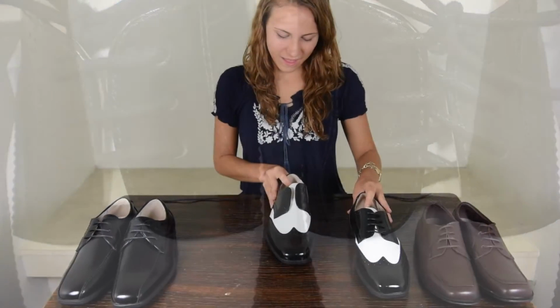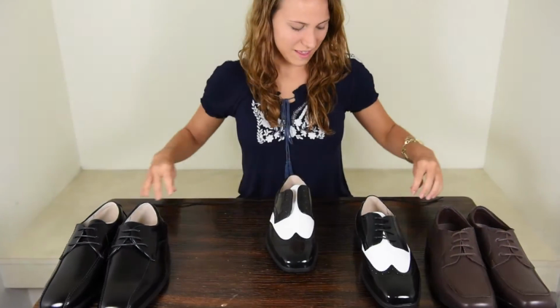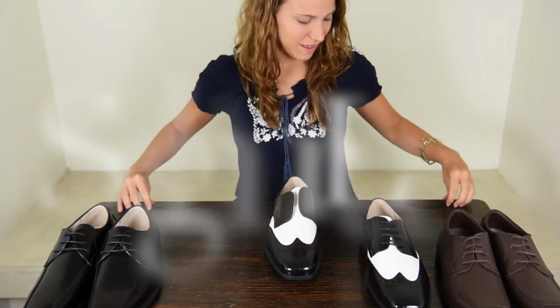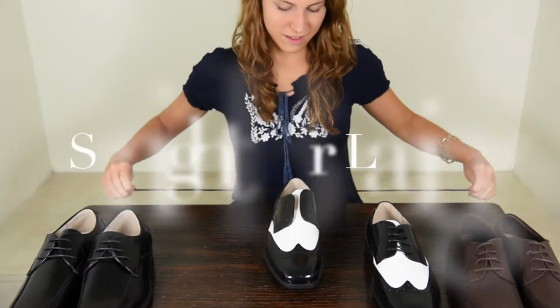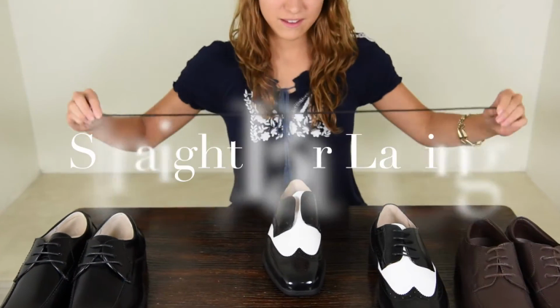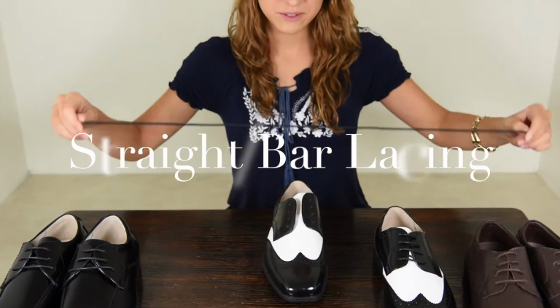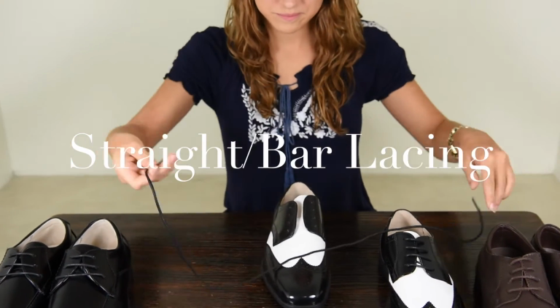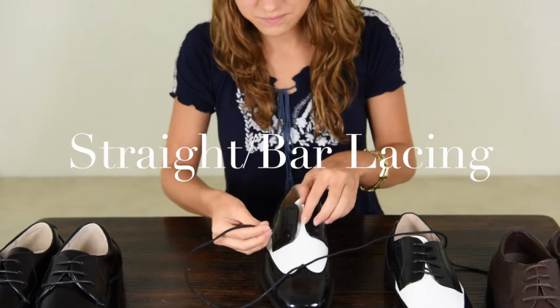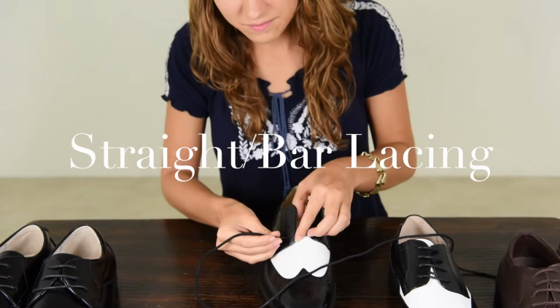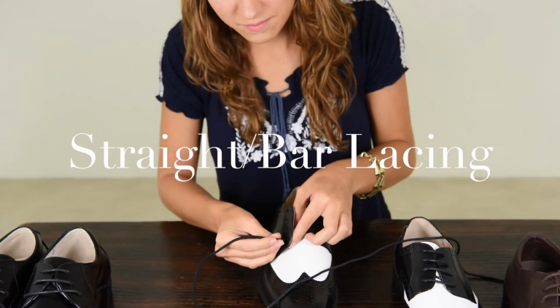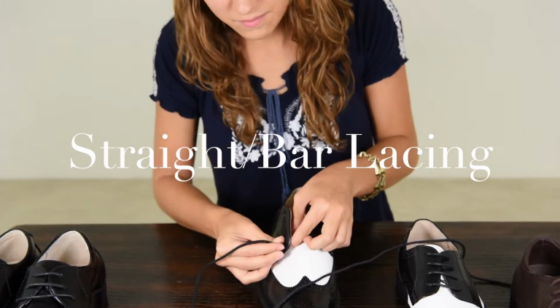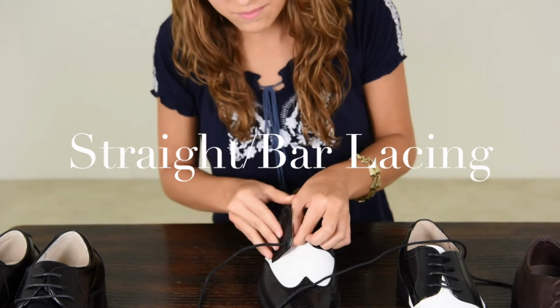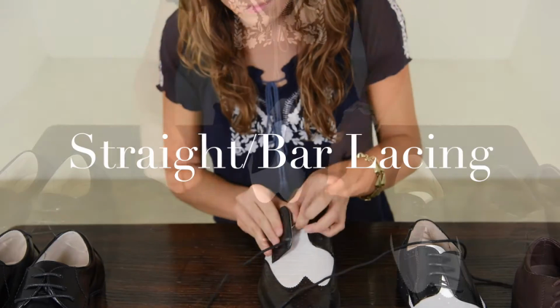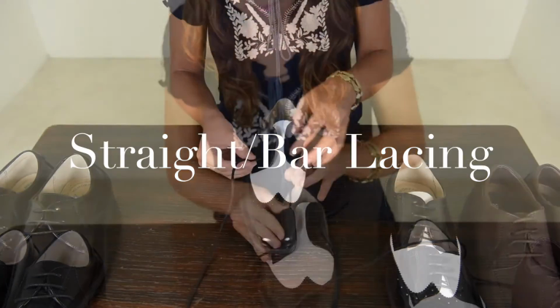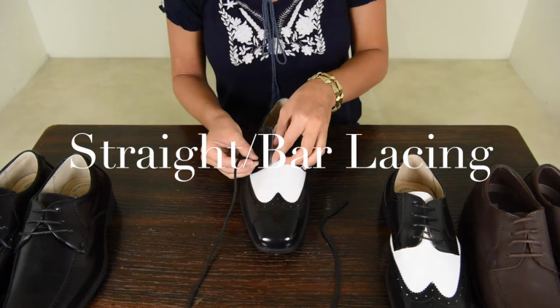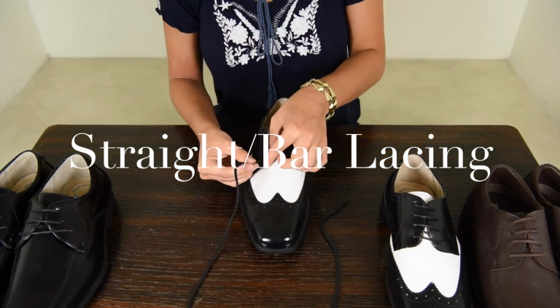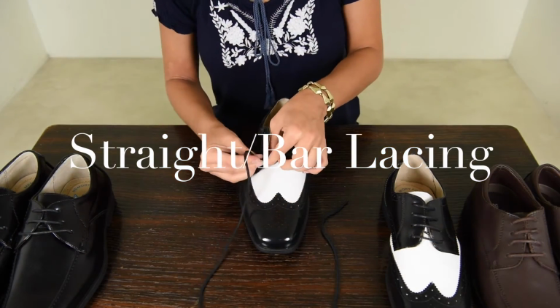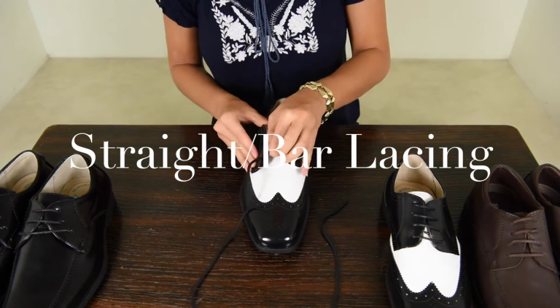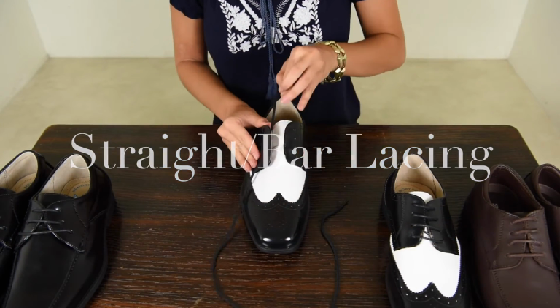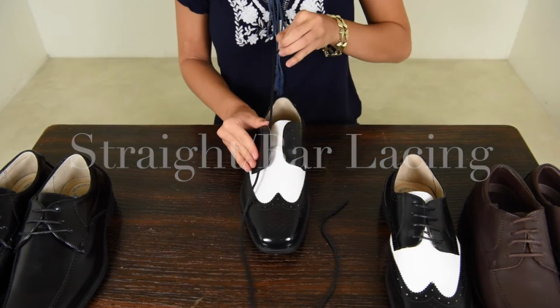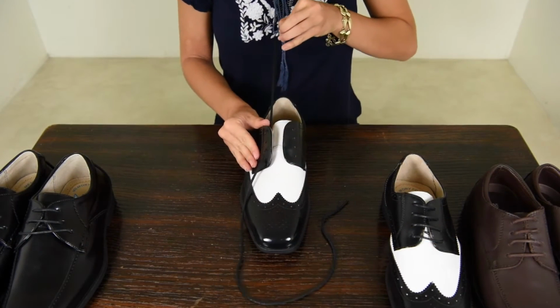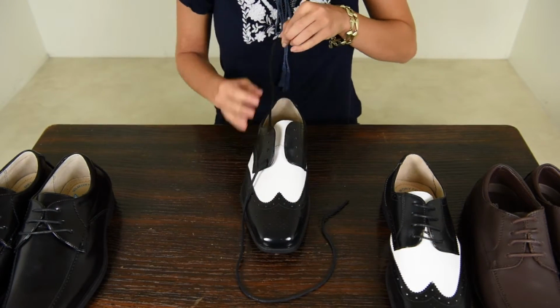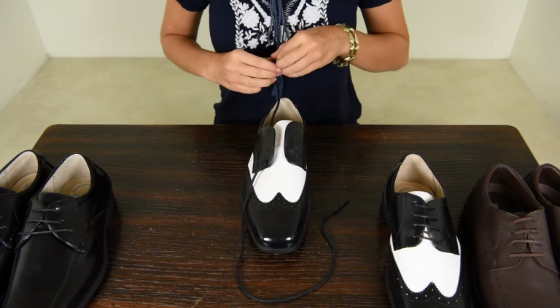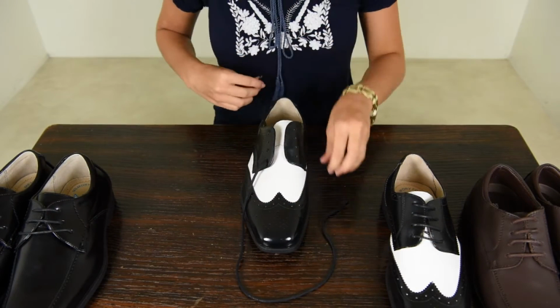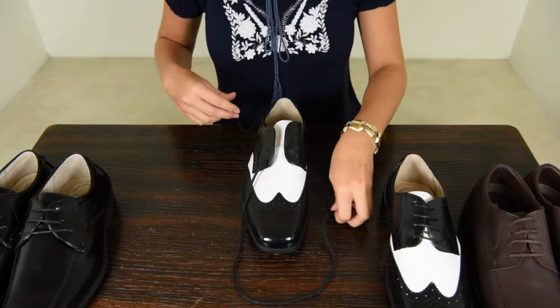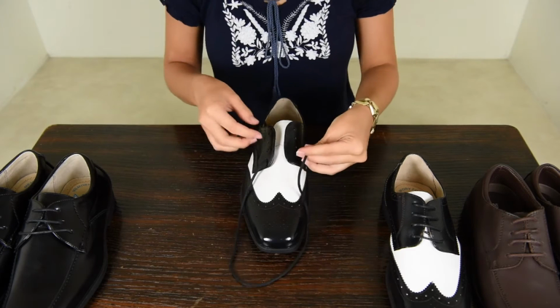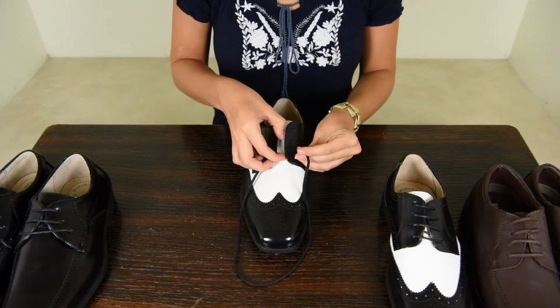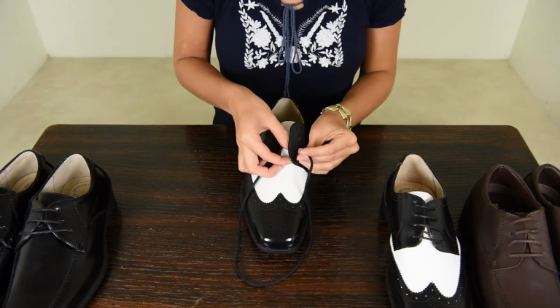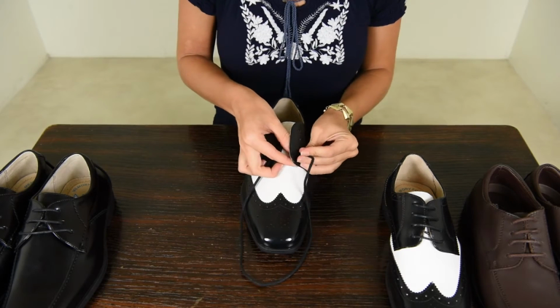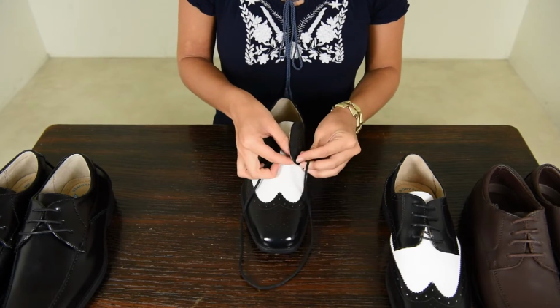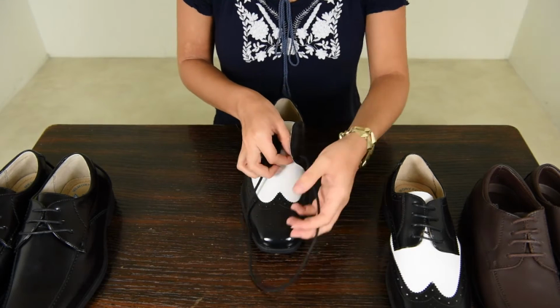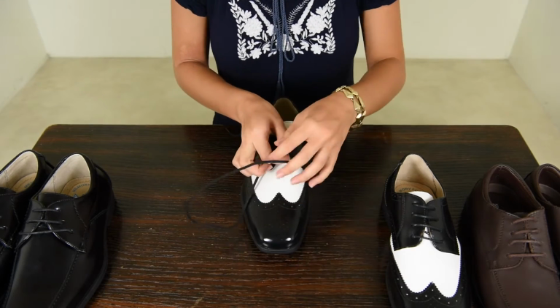The straight or bar lacing method is typically considered more of a formal way to lace dress shoes. The simple, clean look gives off an air of elegance and was developed as a way to complement the look of a traditional Oxford lace-up.